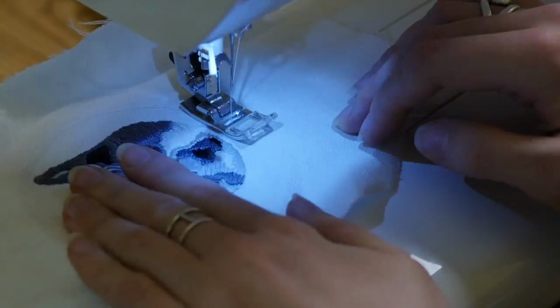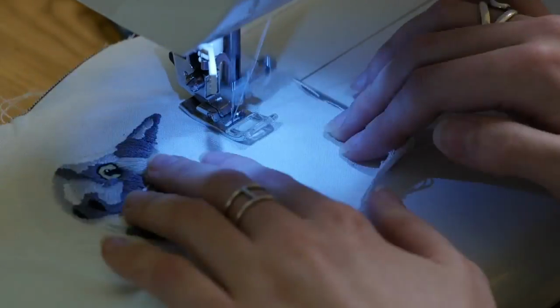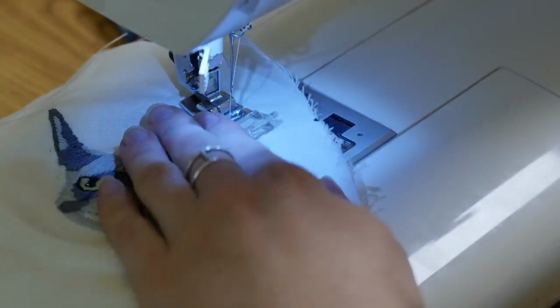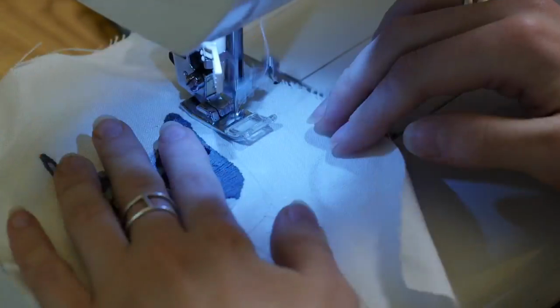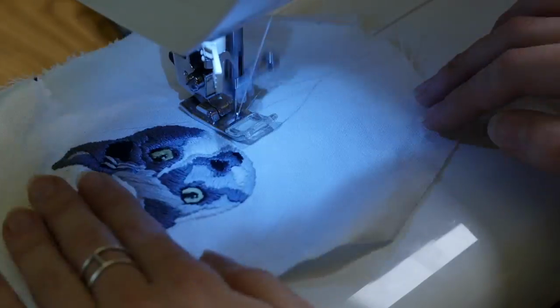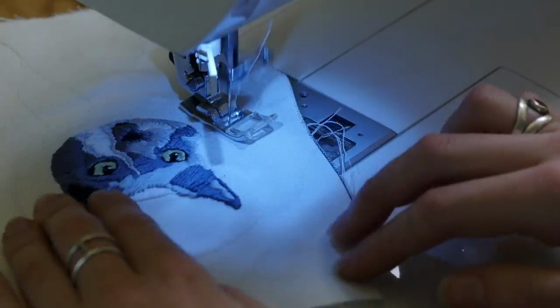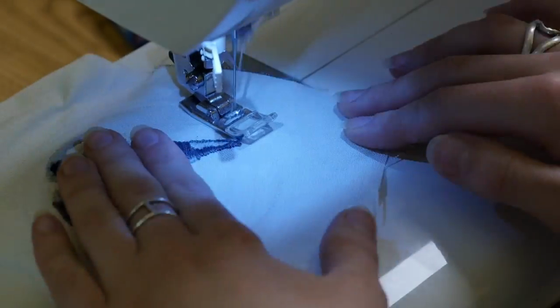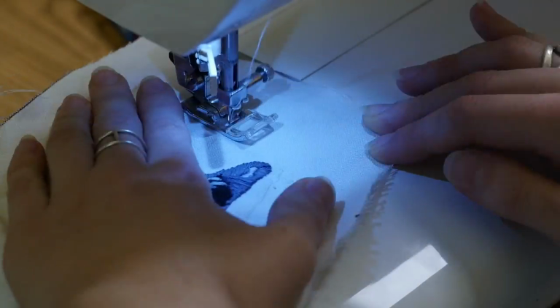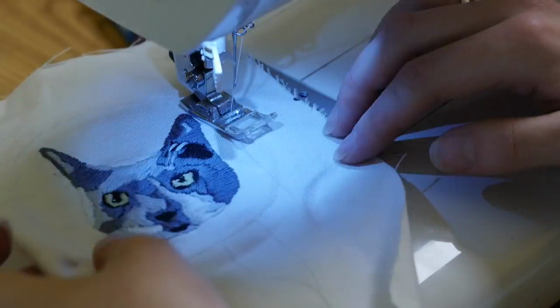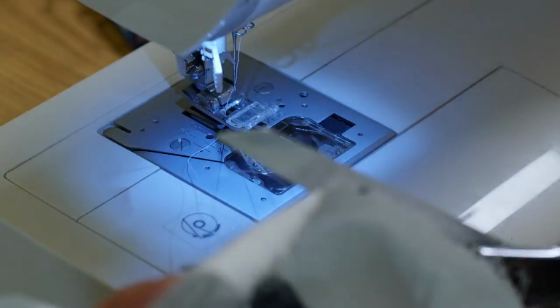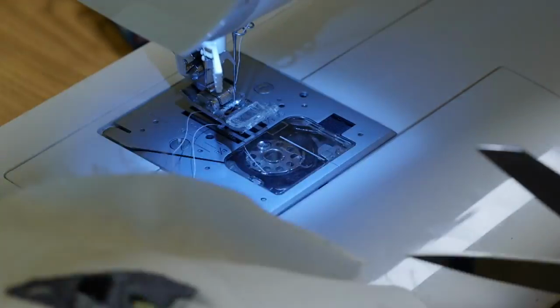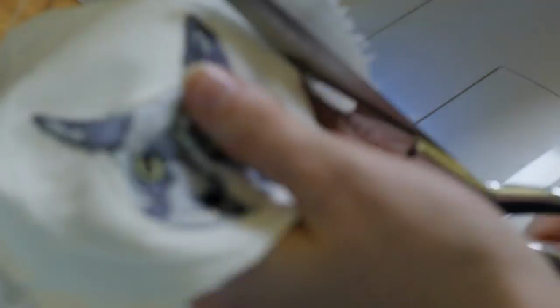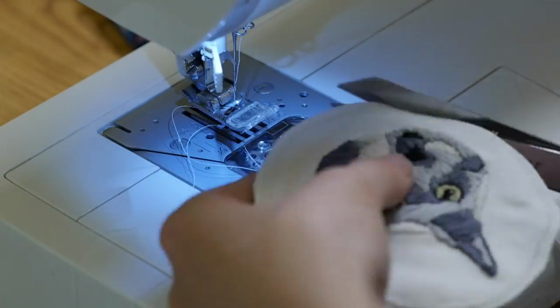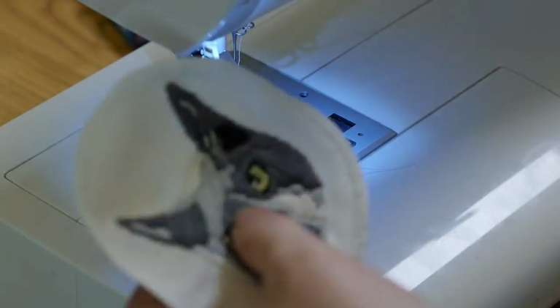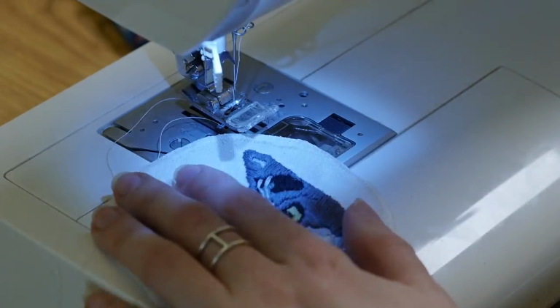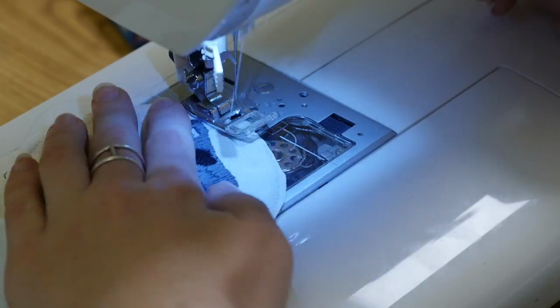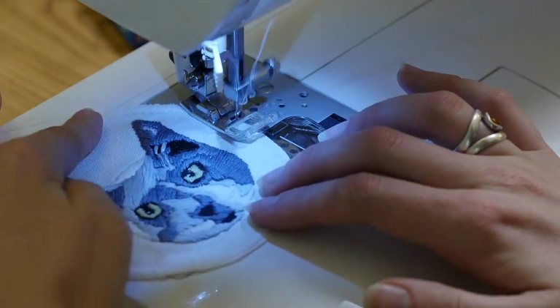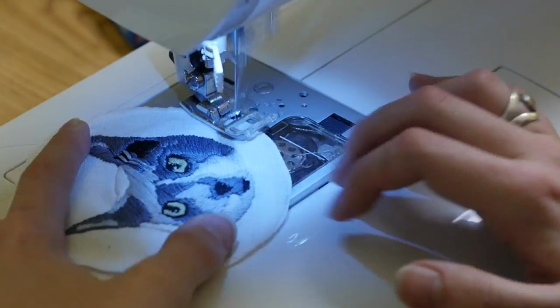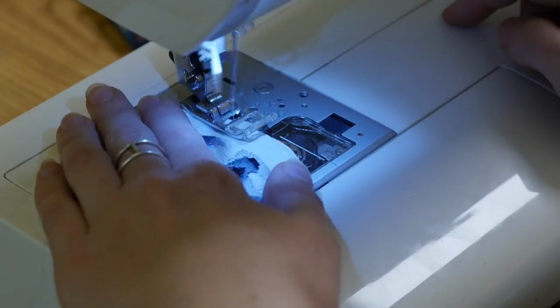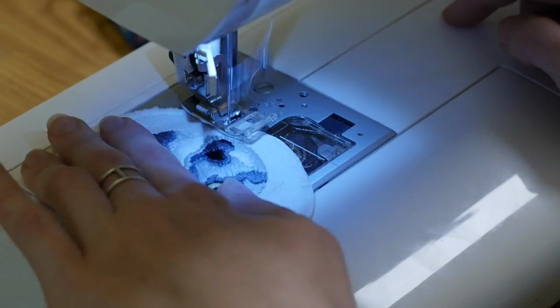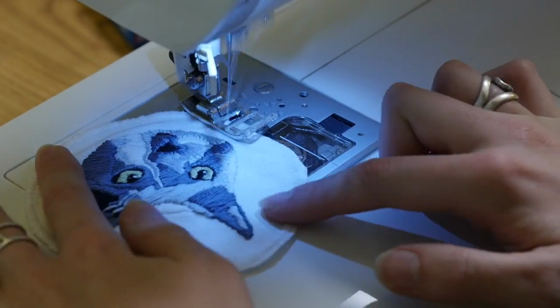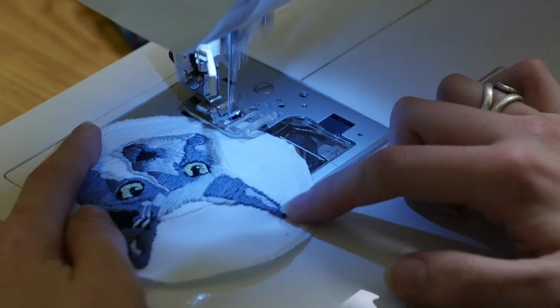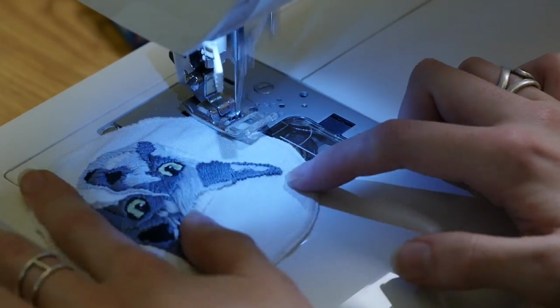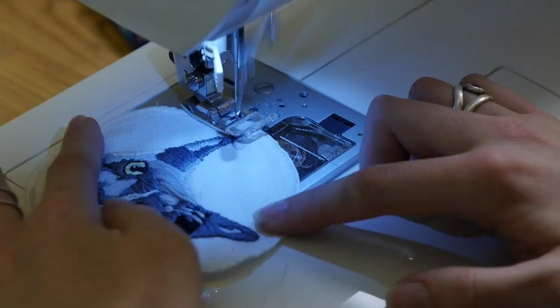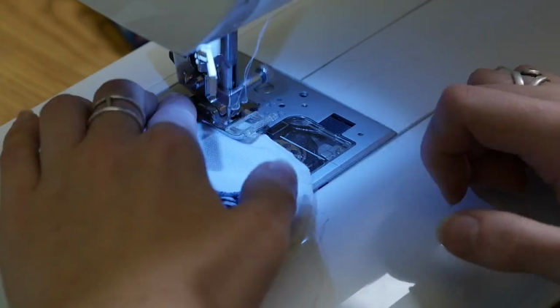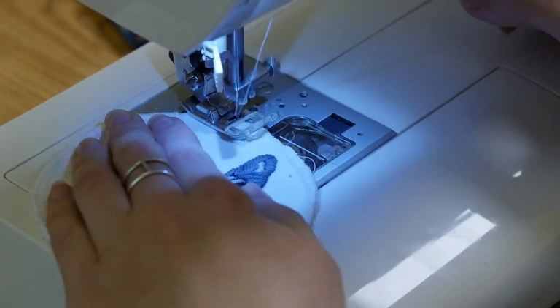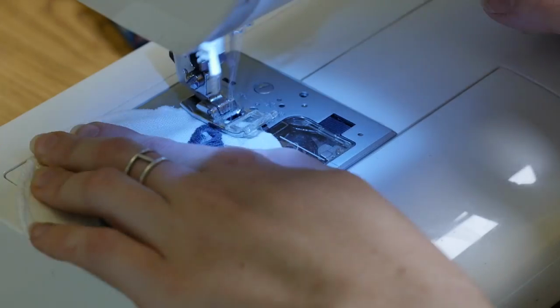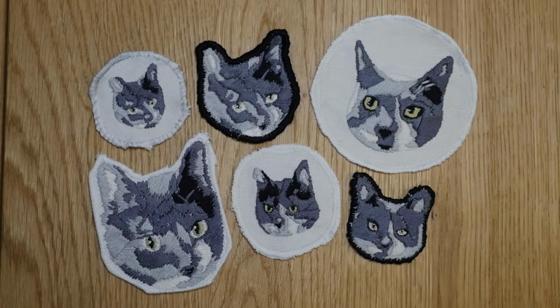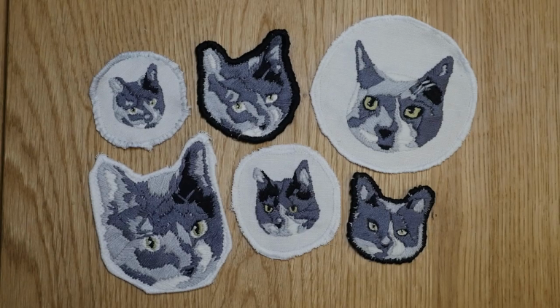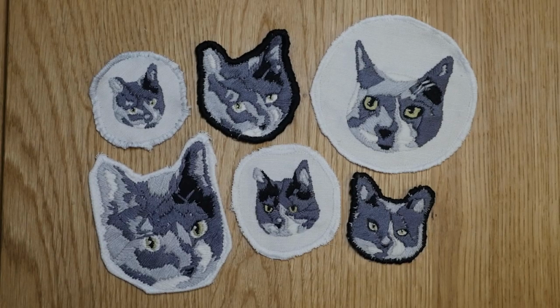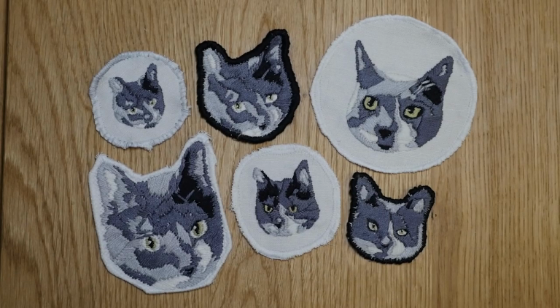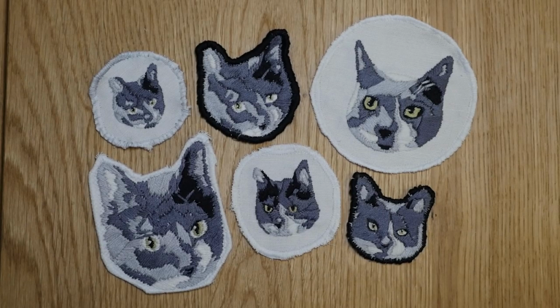So I switched to the sewing machine: I sewed one straight line around, then a zigzag stitch, then cut it, and then did another zigzag stitch to capture that raw edge. That seemed to work the best for me, though I still wish I could have finished the whole thing by hand.